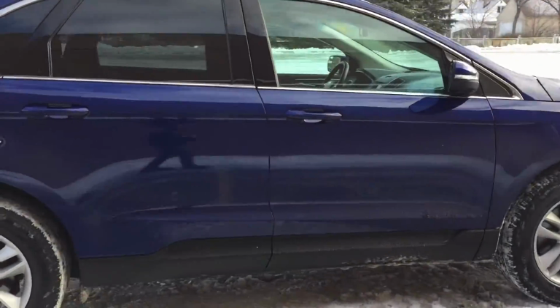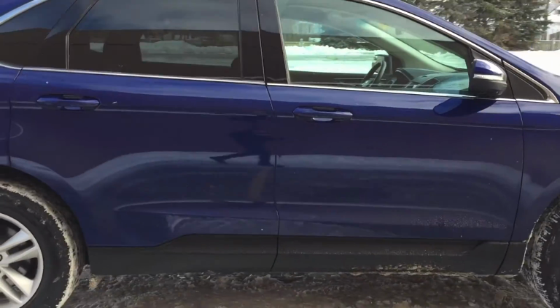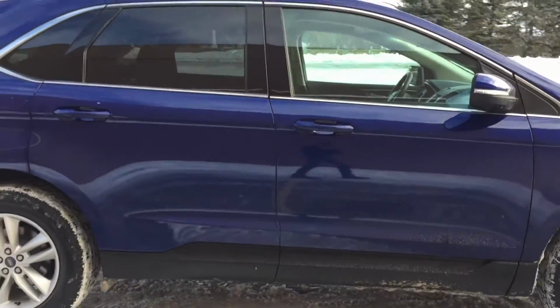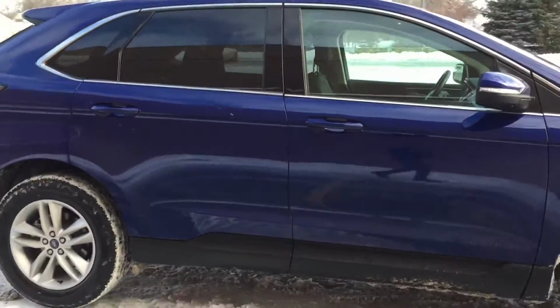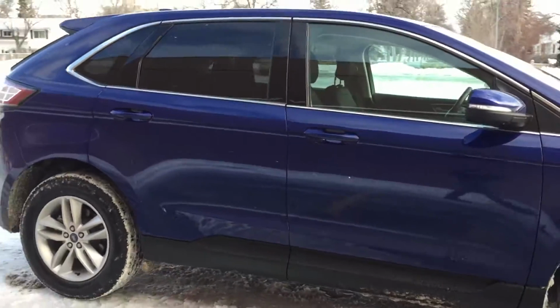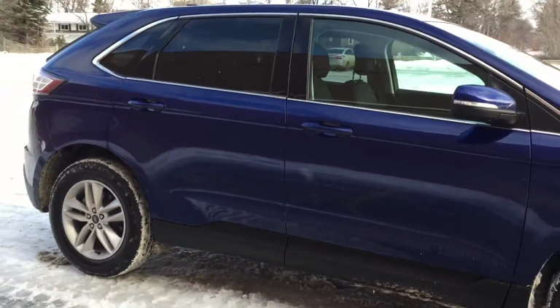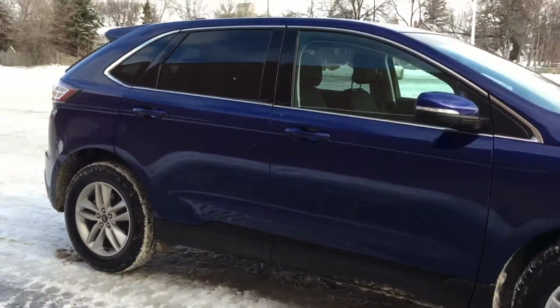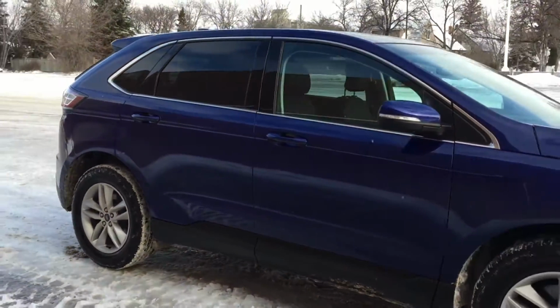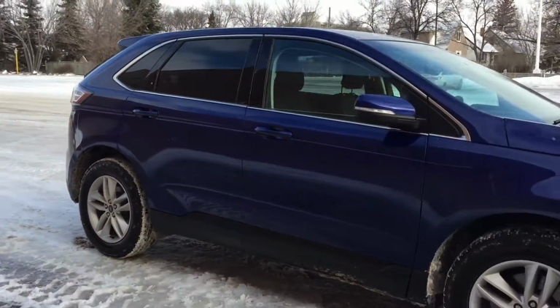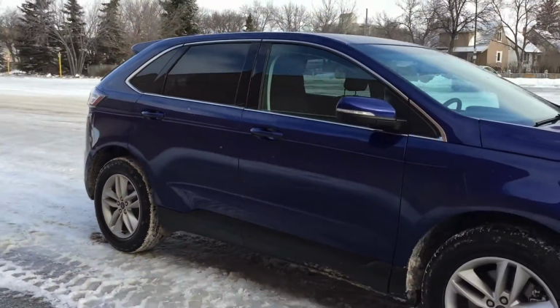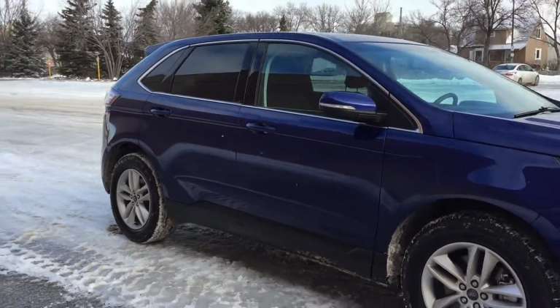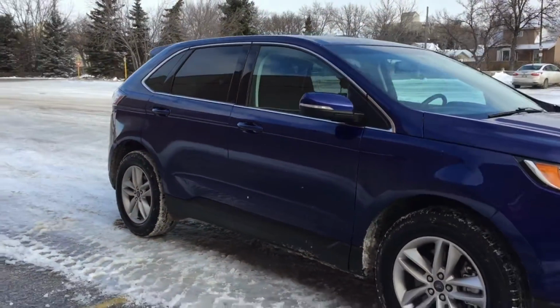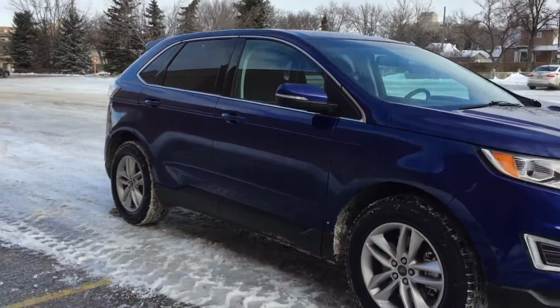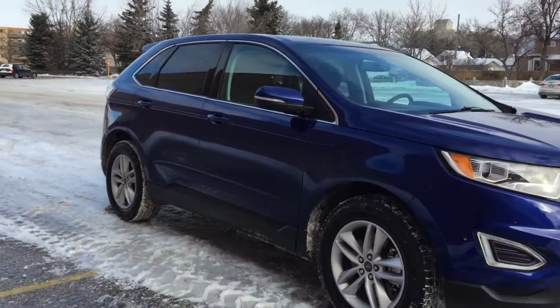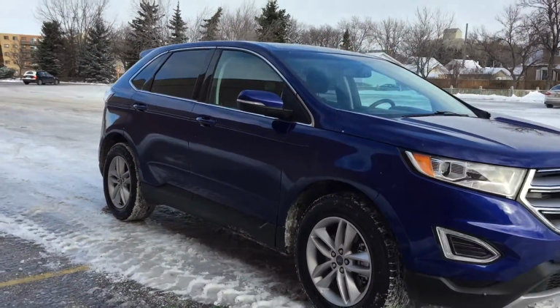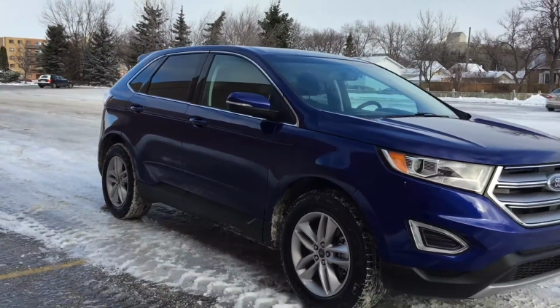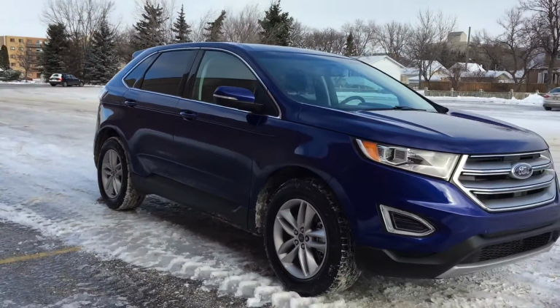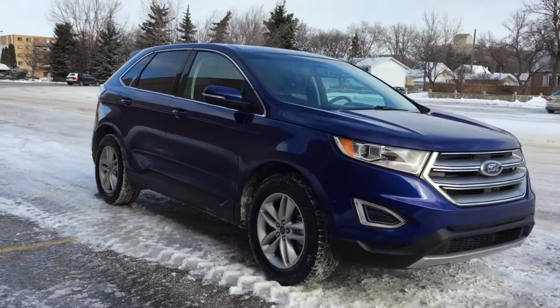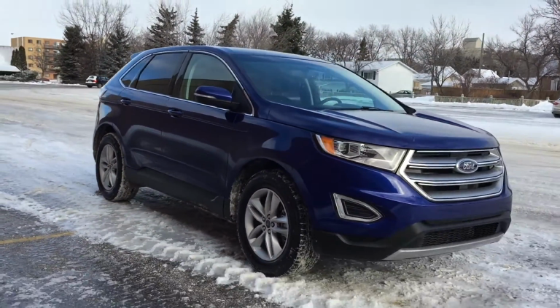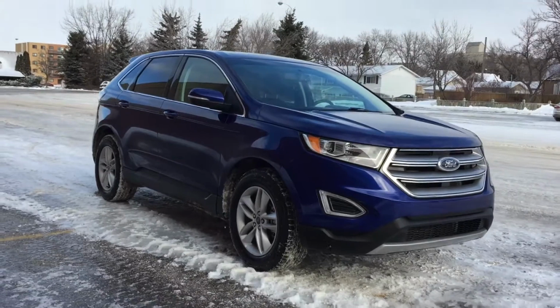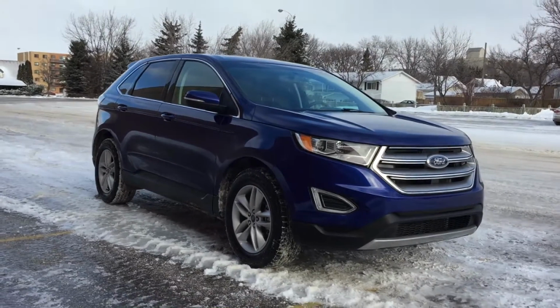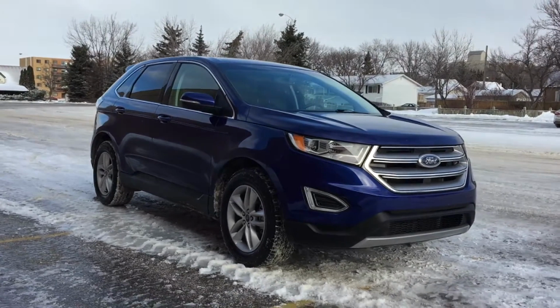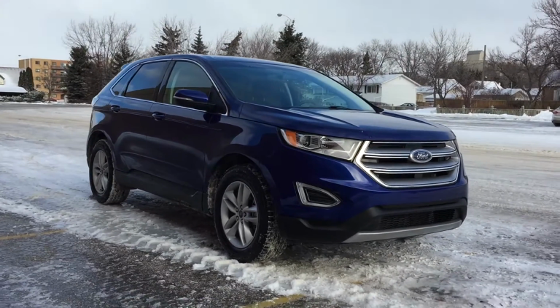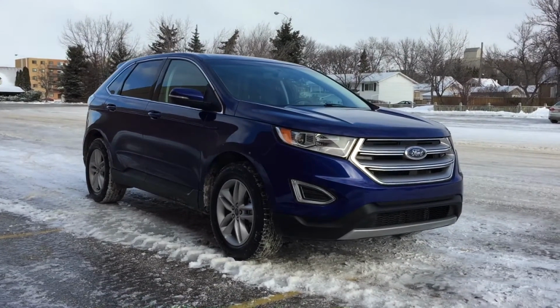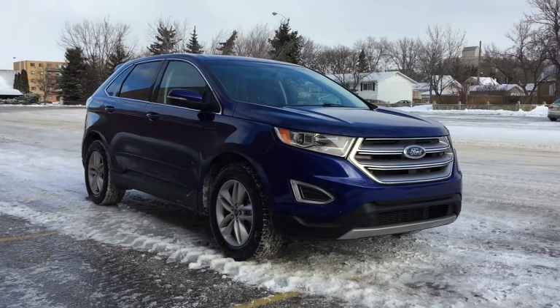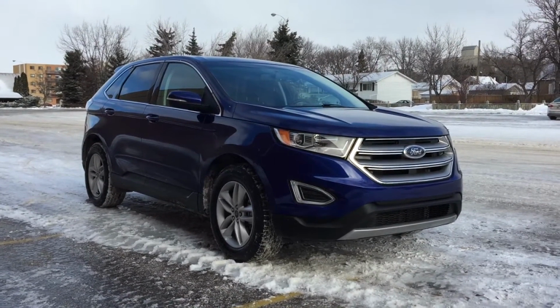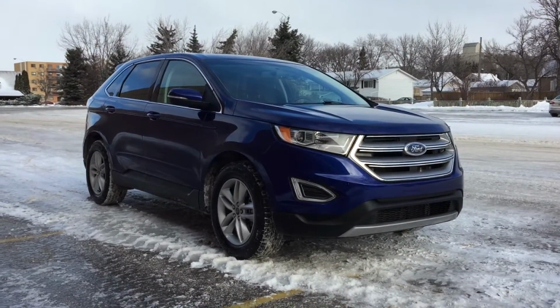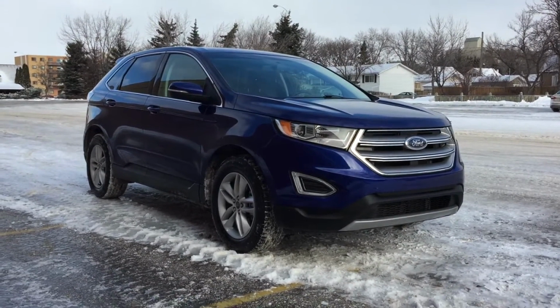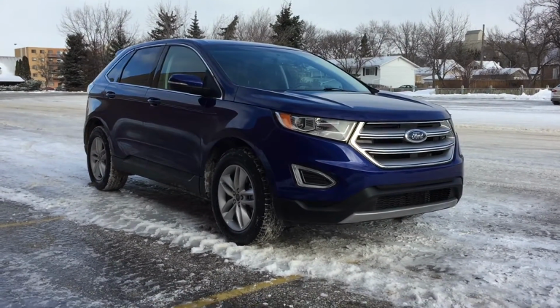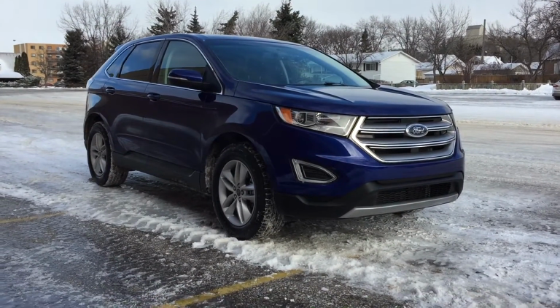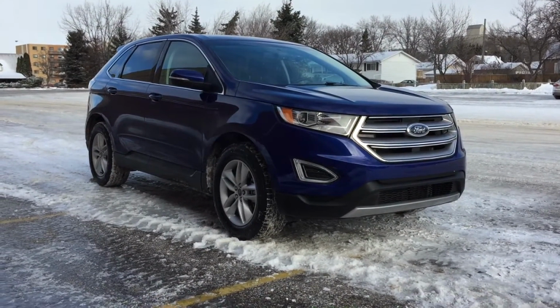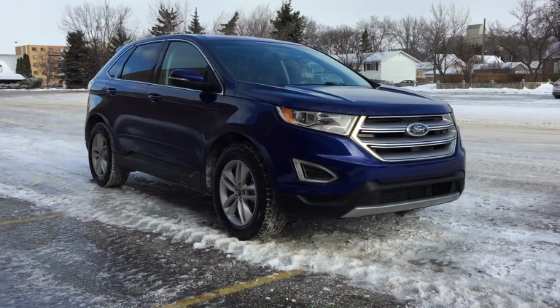The body just looks gorgeous. Love the blue, and that will be all for out here, so I'm going to step inside so we can take a look at that interior.